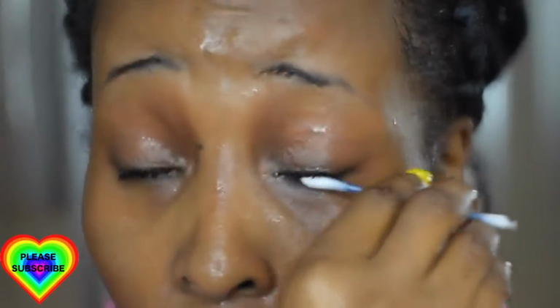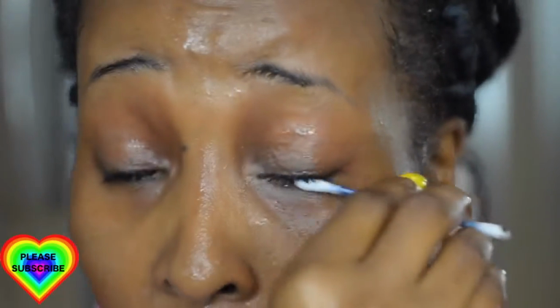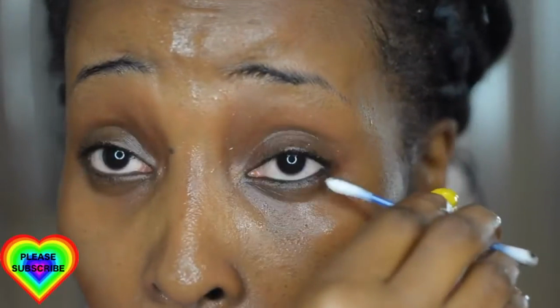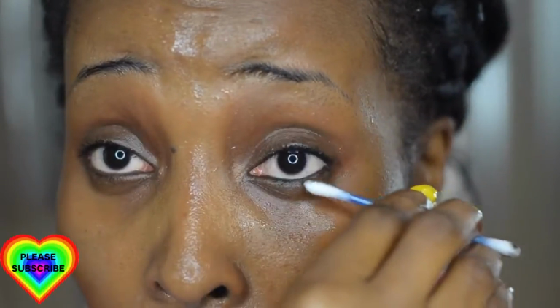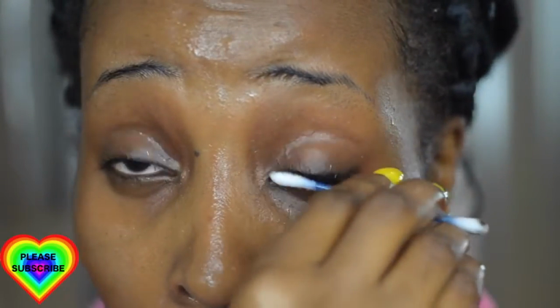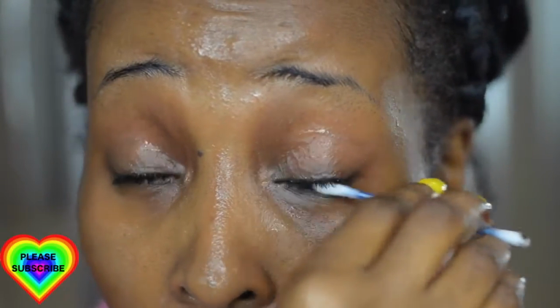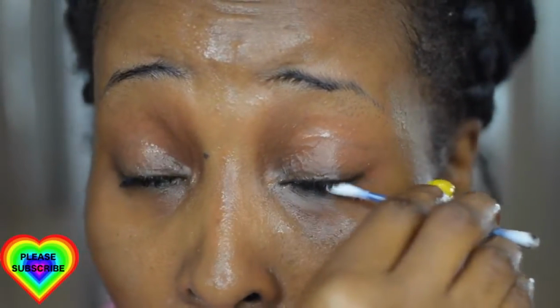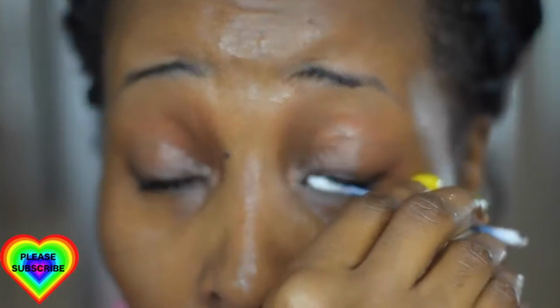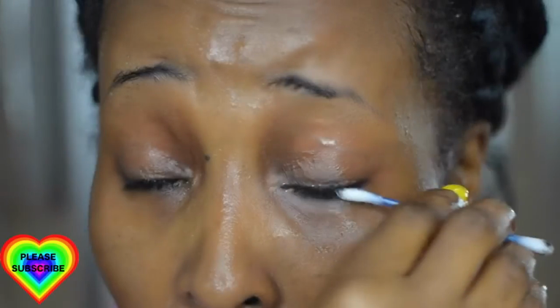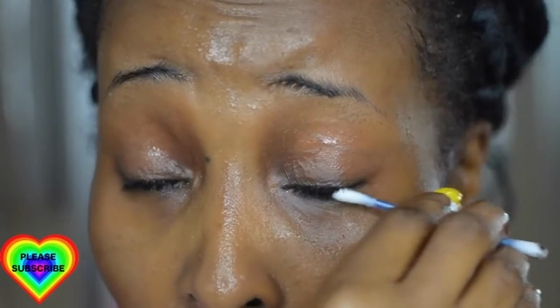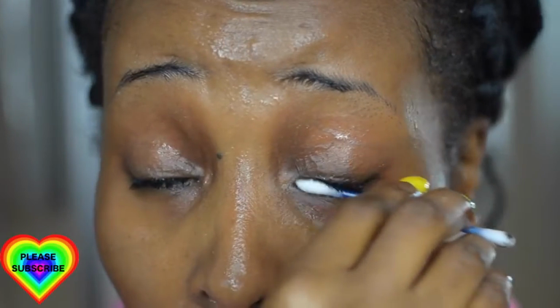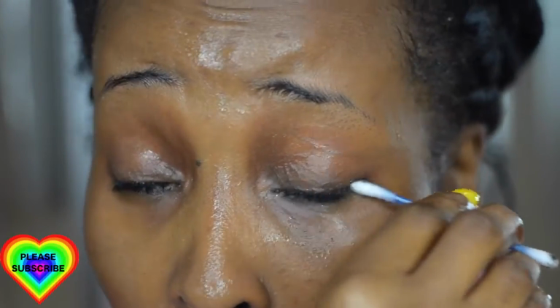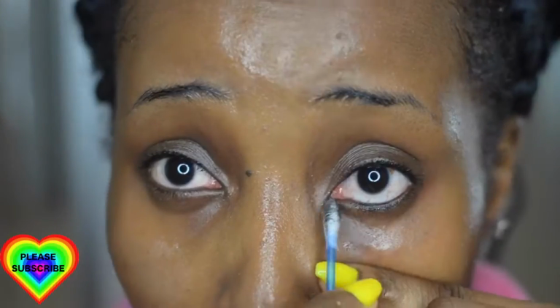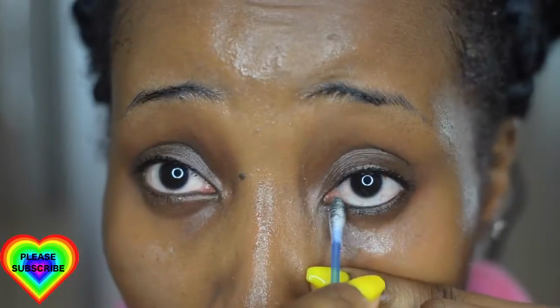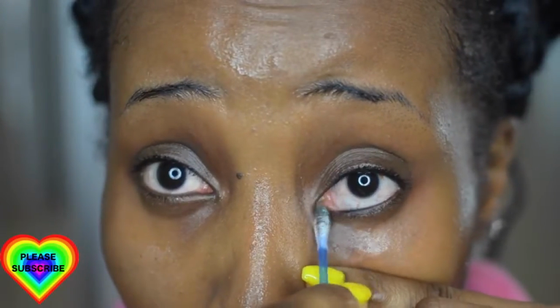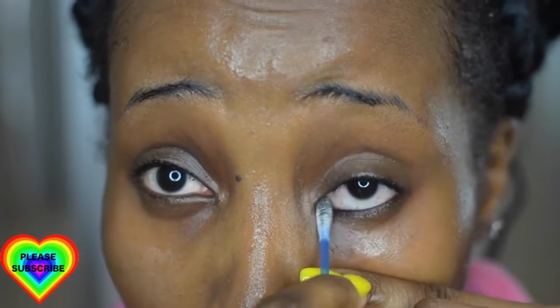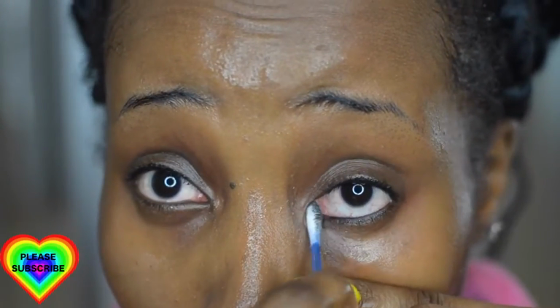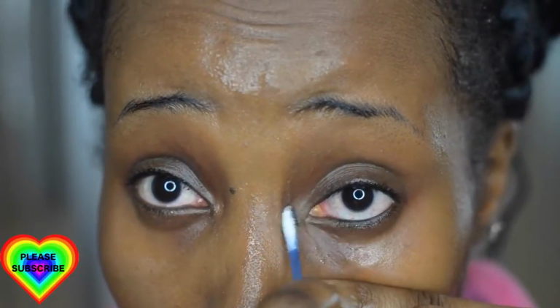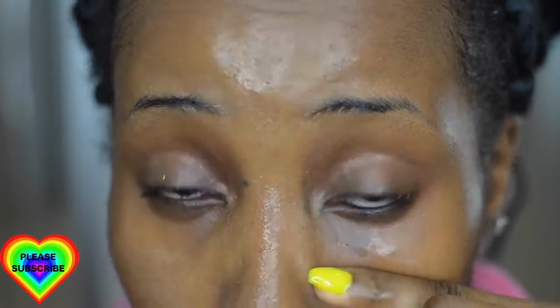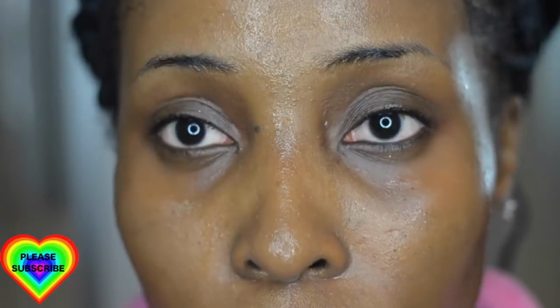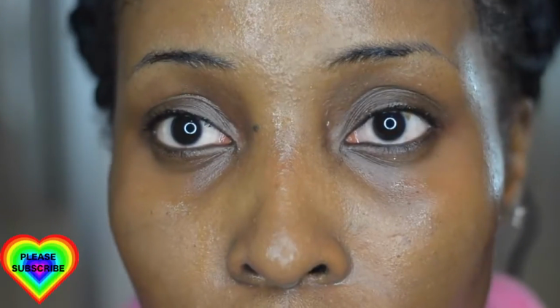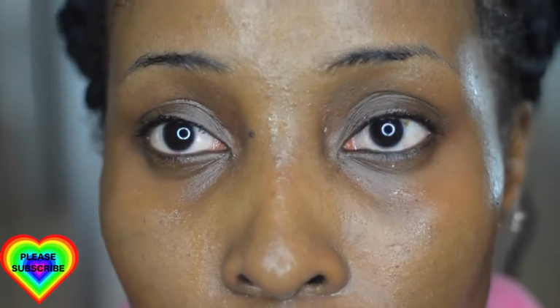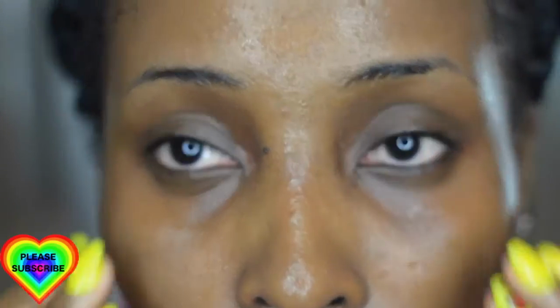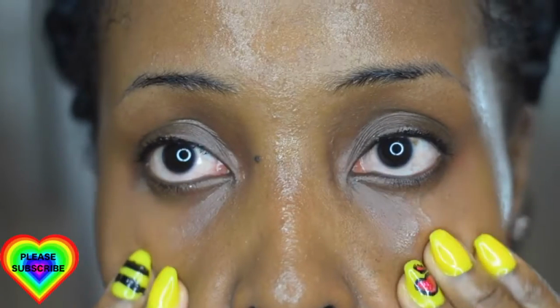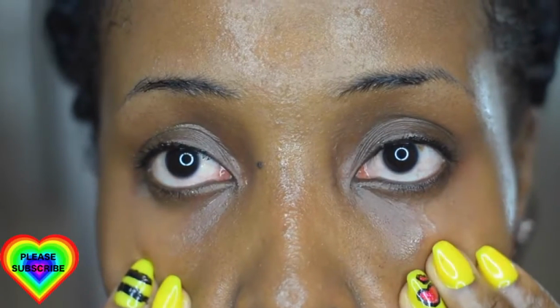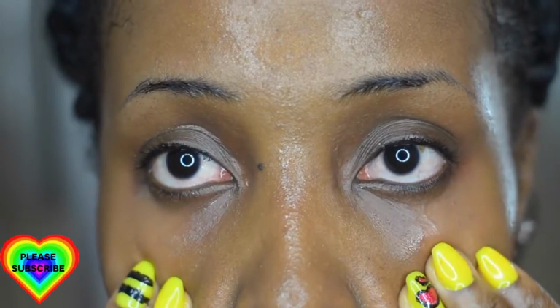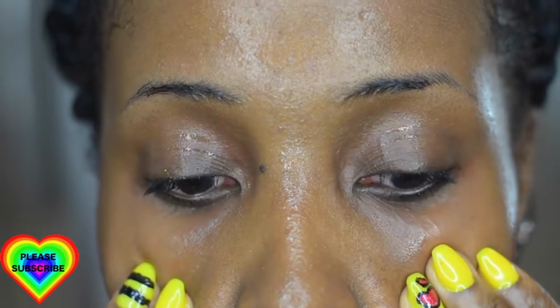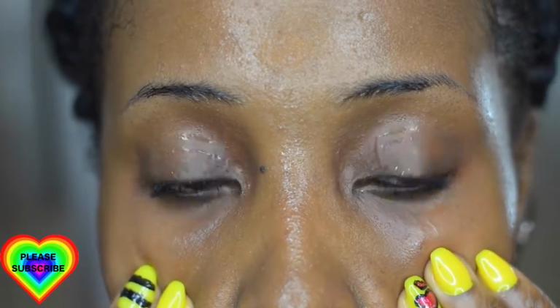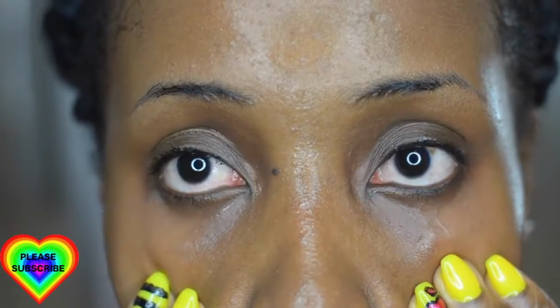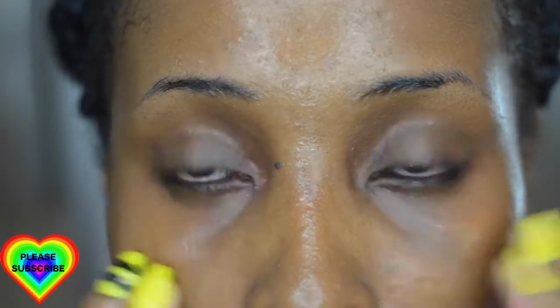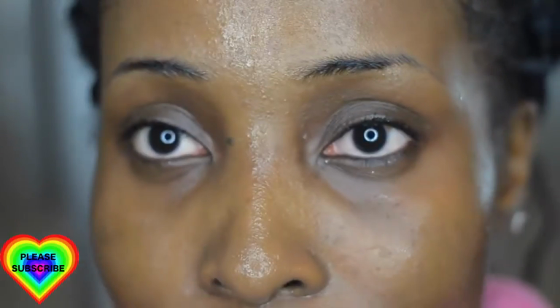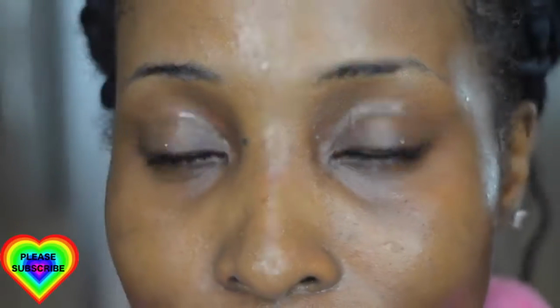Now I'm using a Q-tip to get rid of any tight line that I did in my eye using gel liner, and this is going to help make sure that I've gotten all the product around my eye area off.